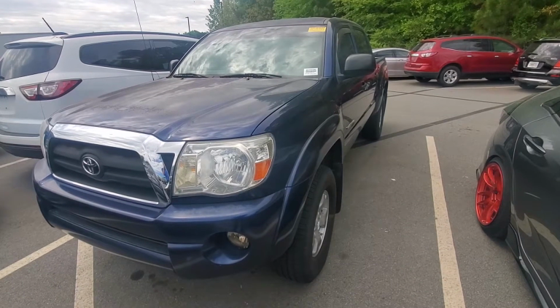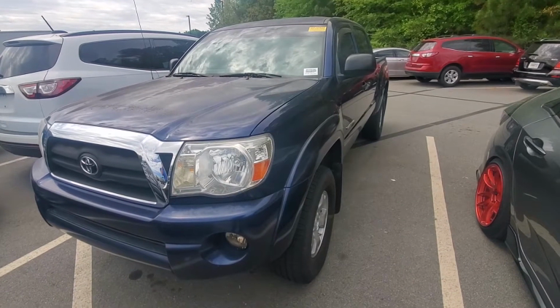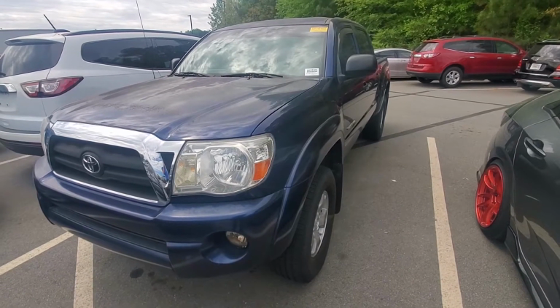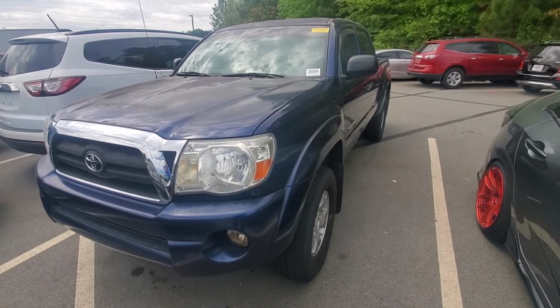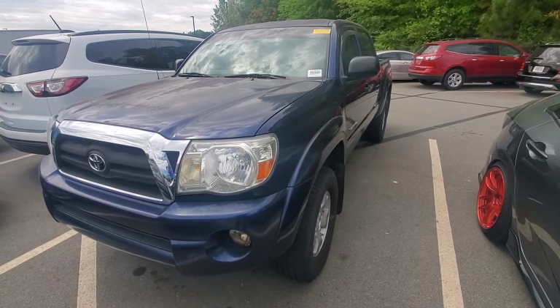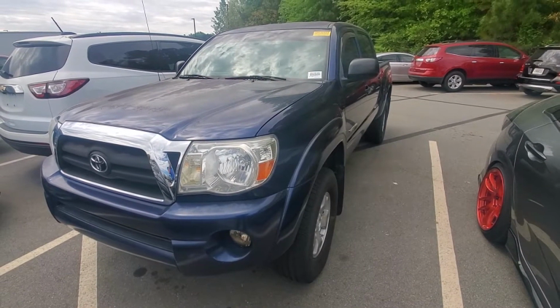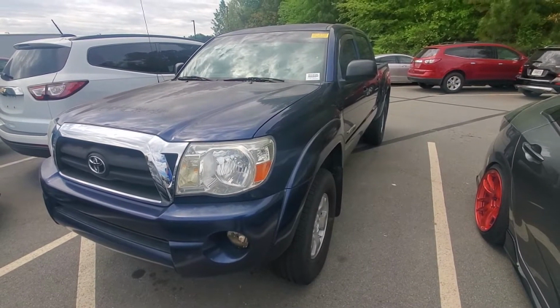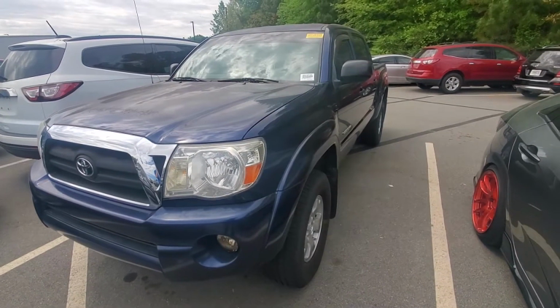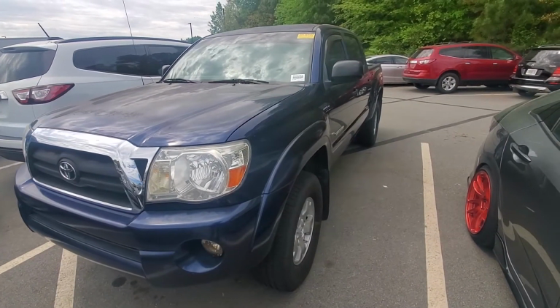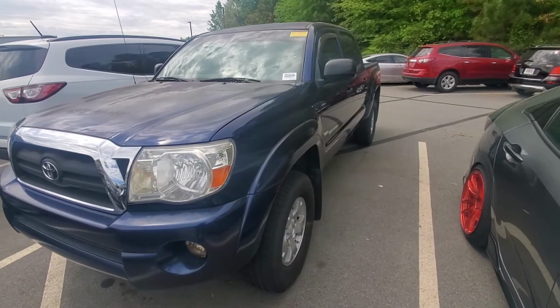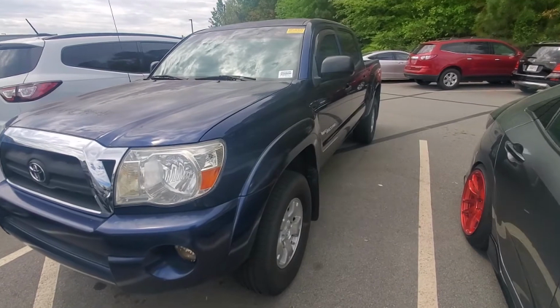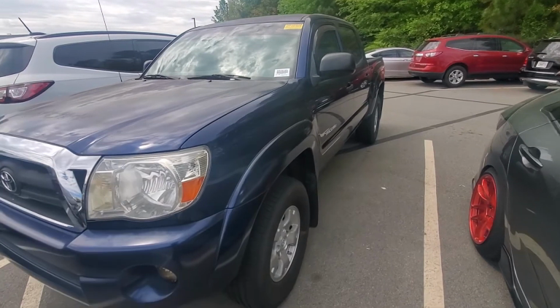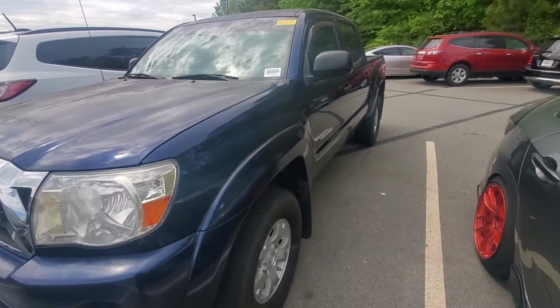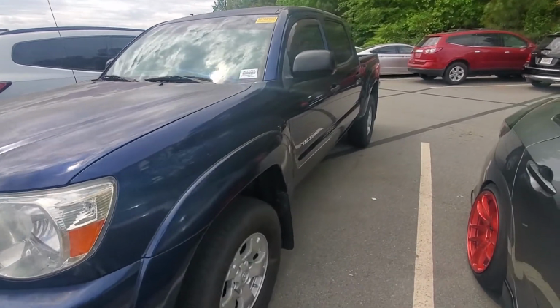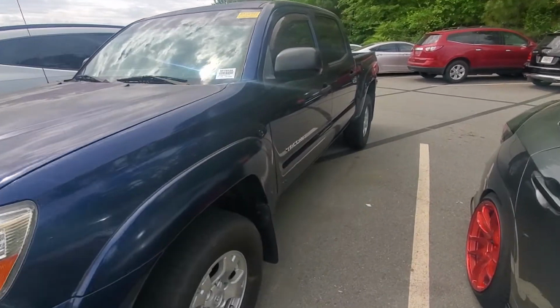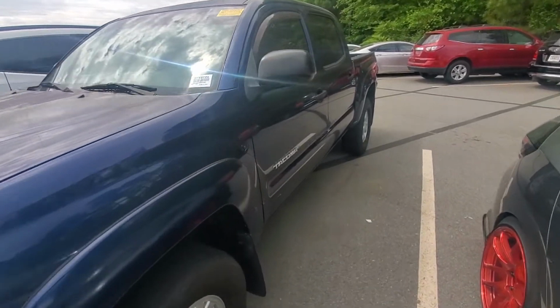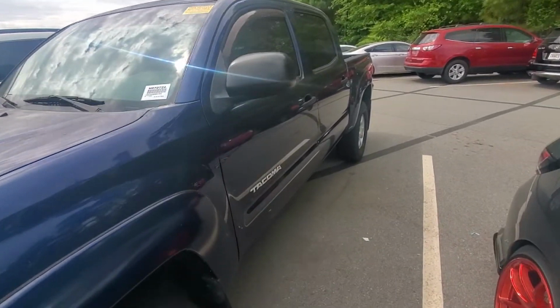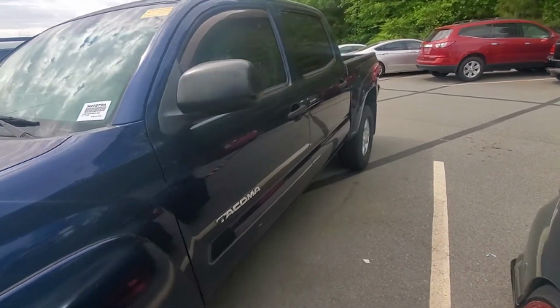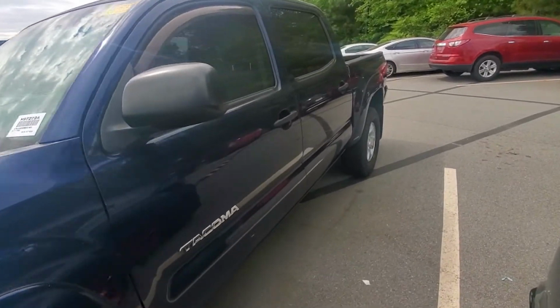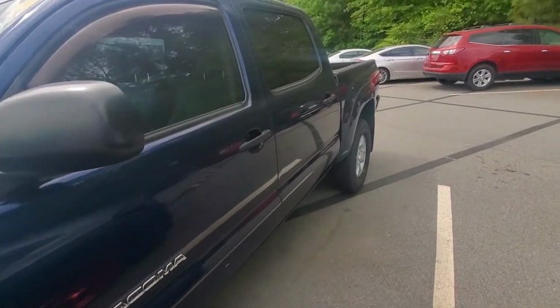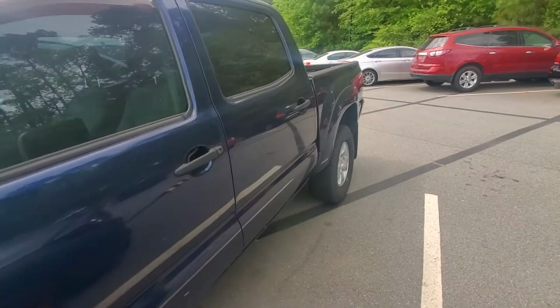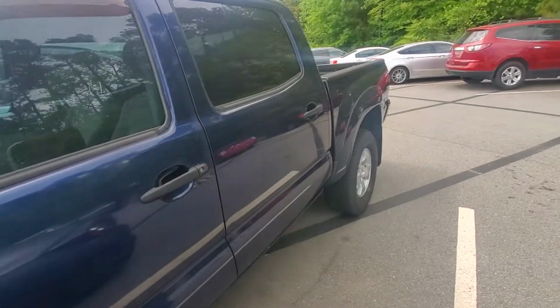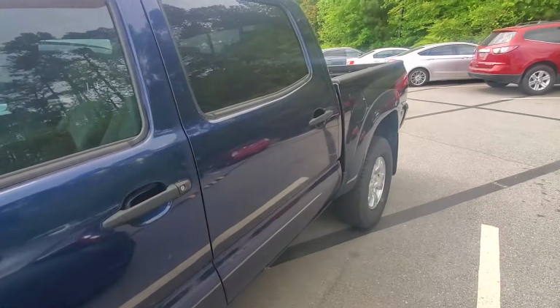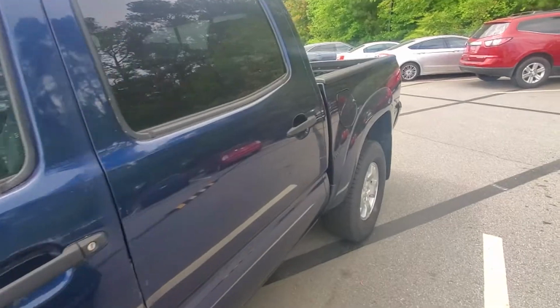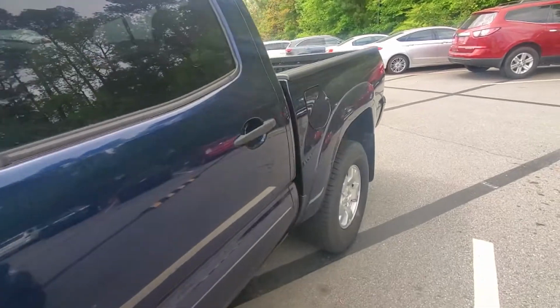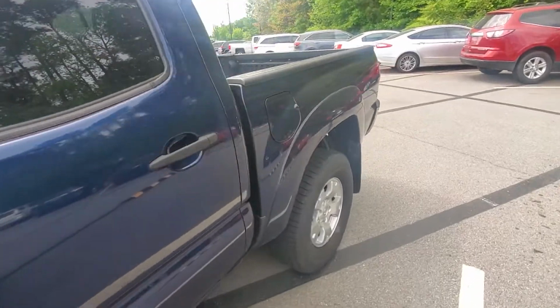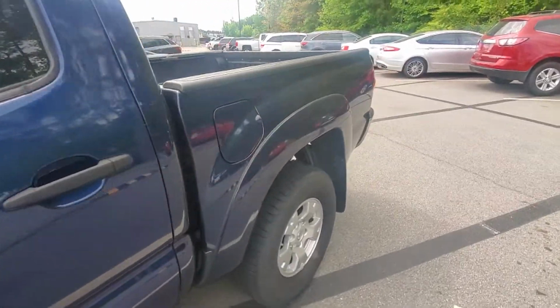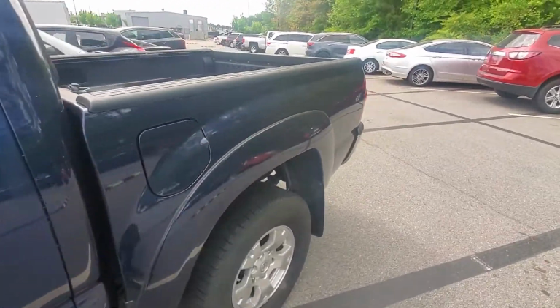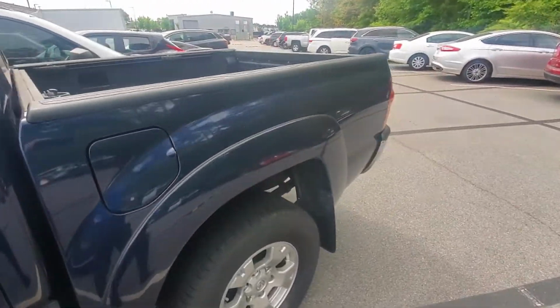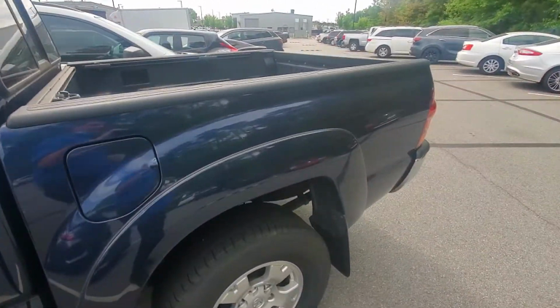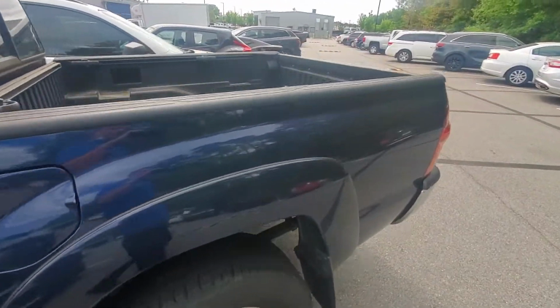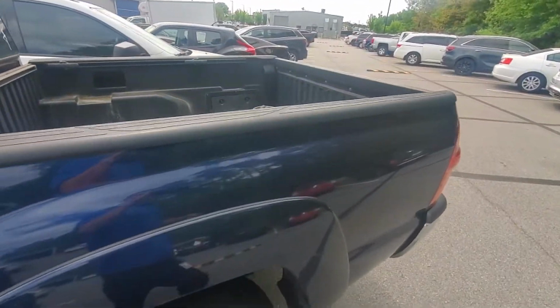Hello, this is Brad with Rick Hendricks Chevrolet at Buford. I'm going to give you a quick walk around of this 2008 Toyota Tacoma. Now this is a V6. This vehicle has been very well maintained.